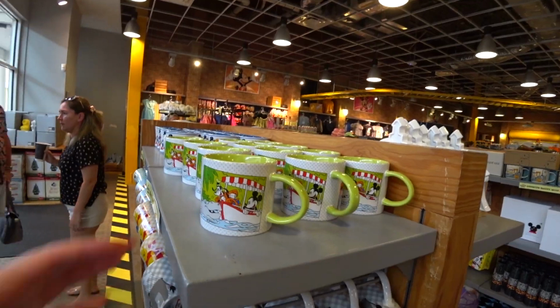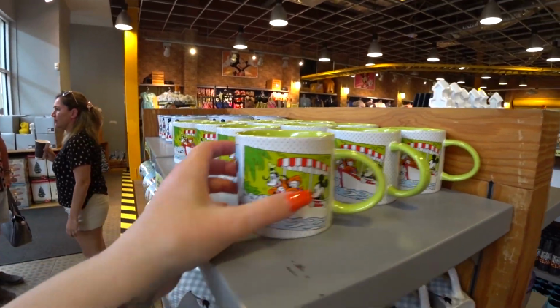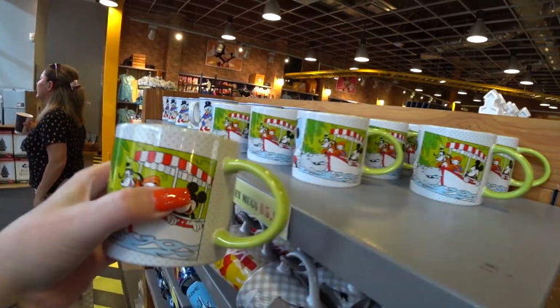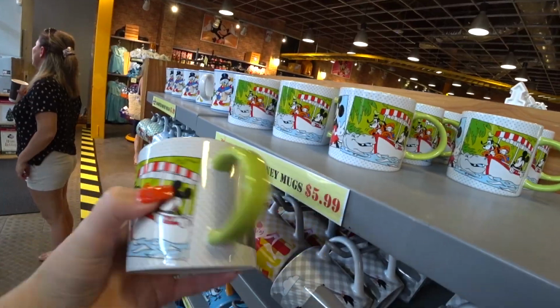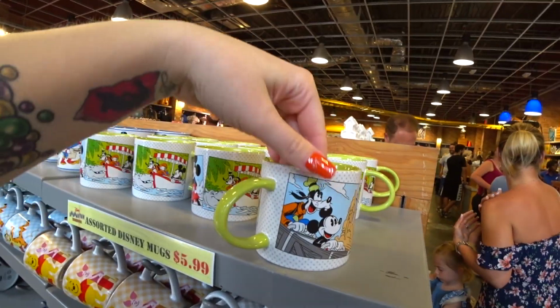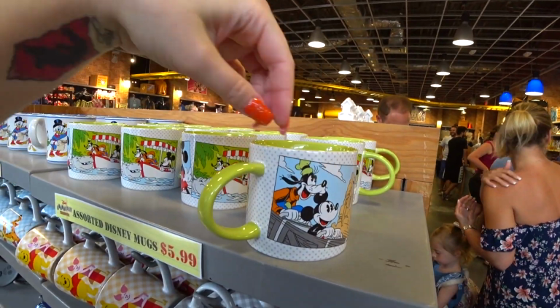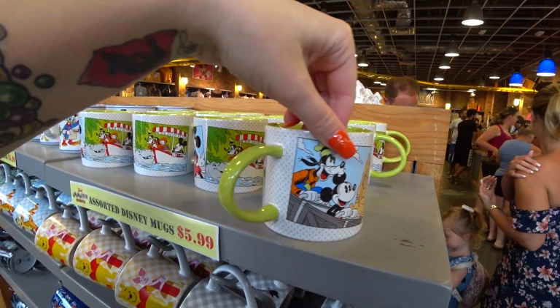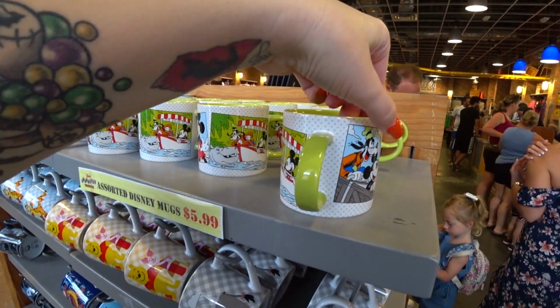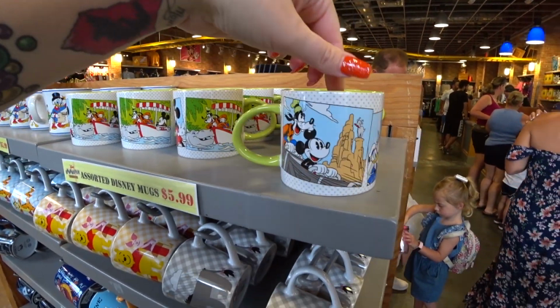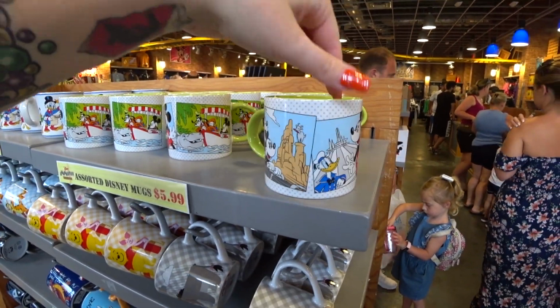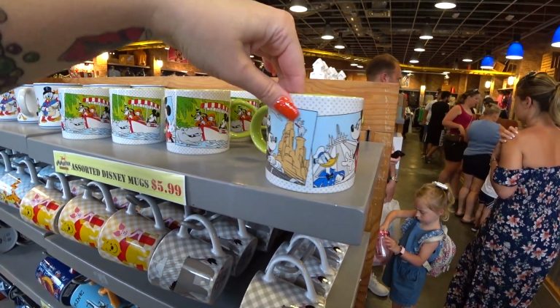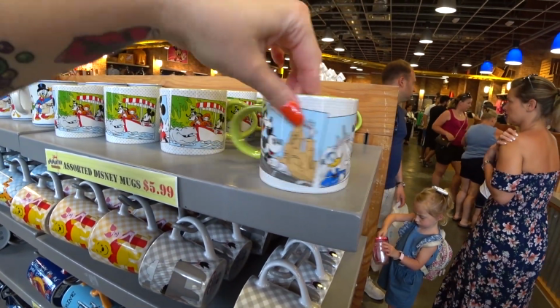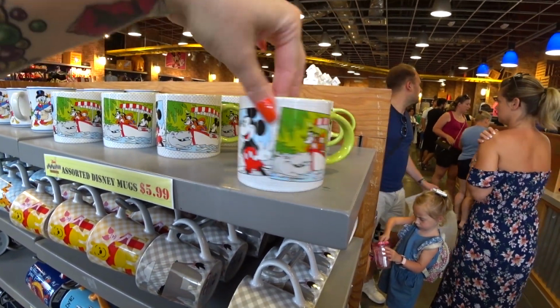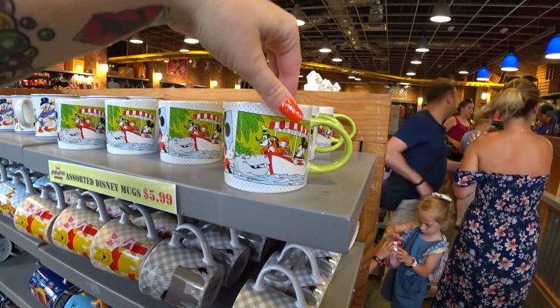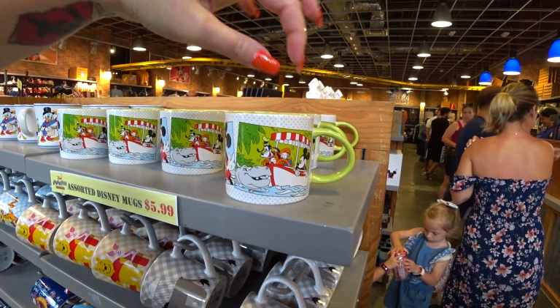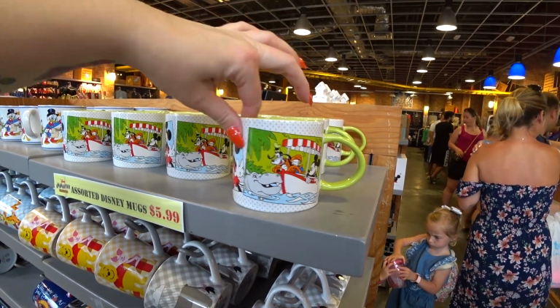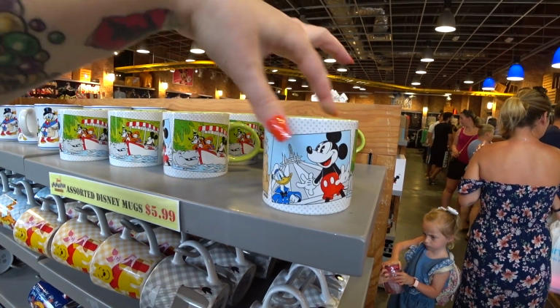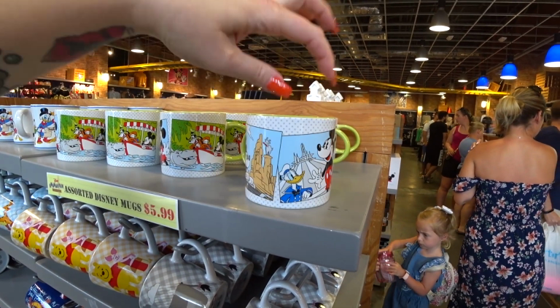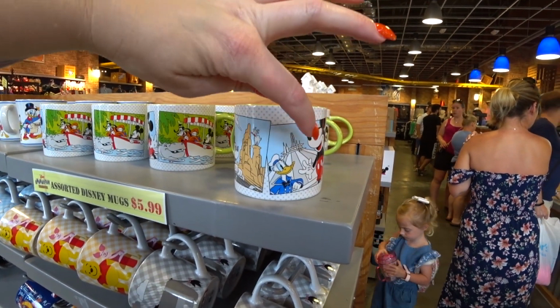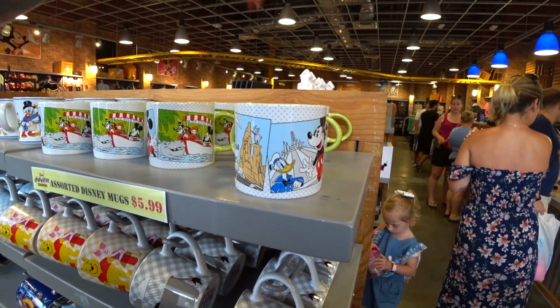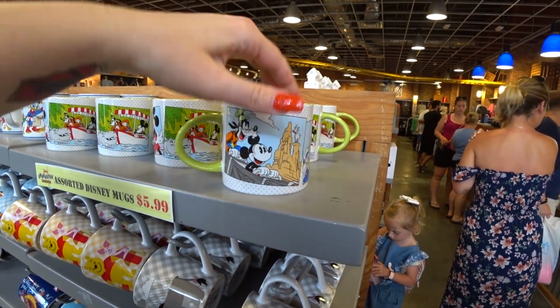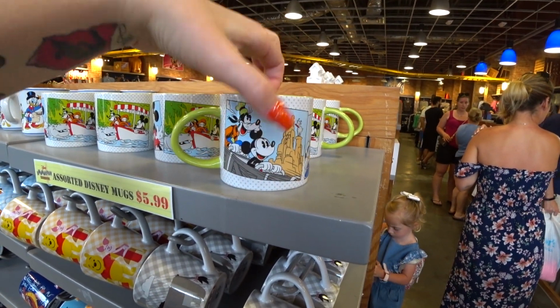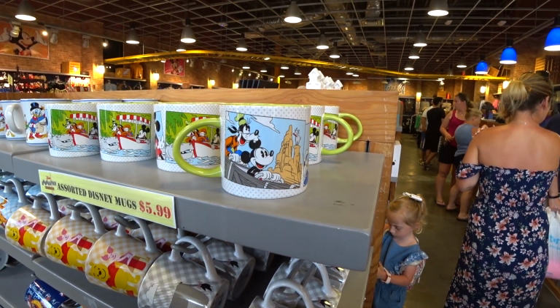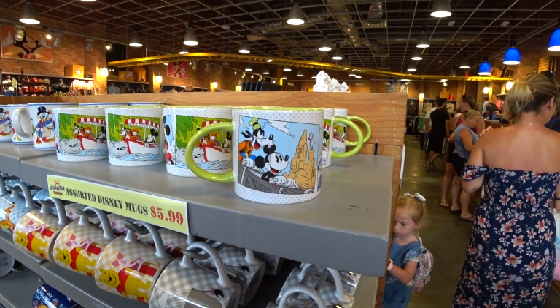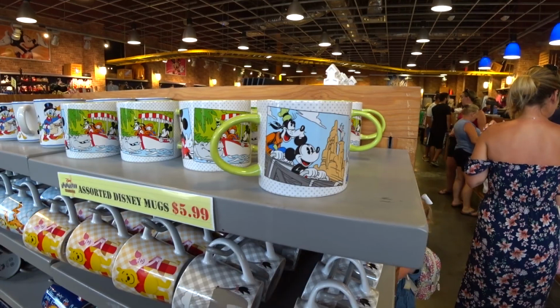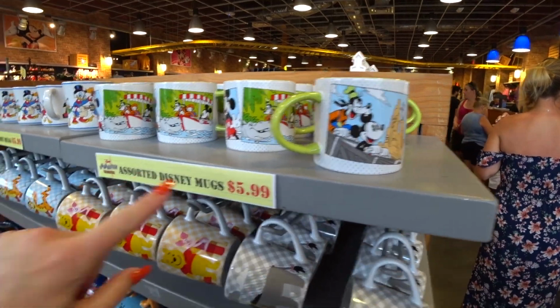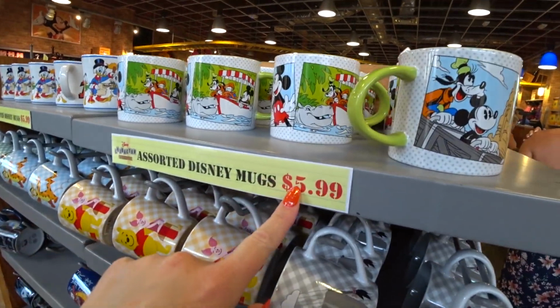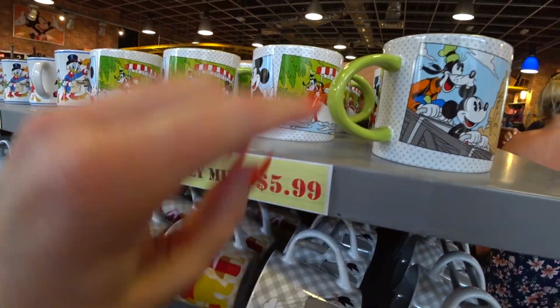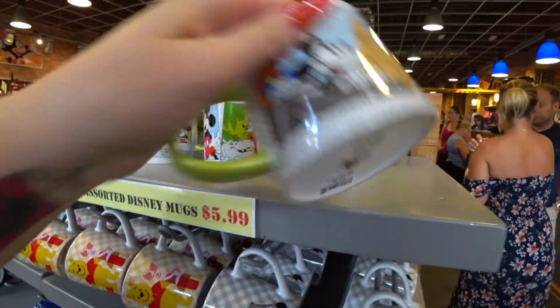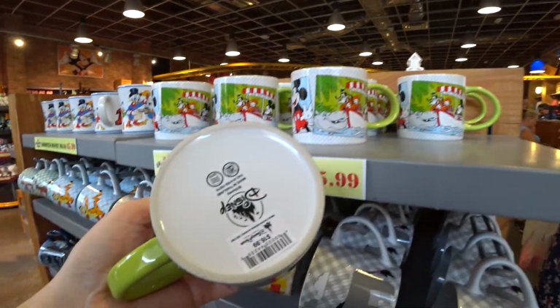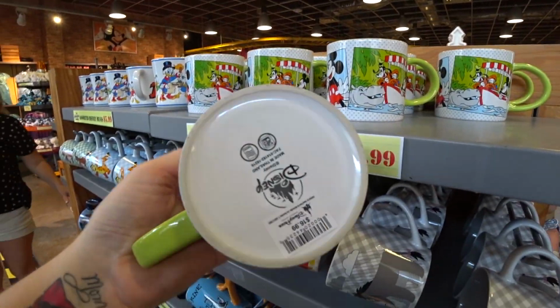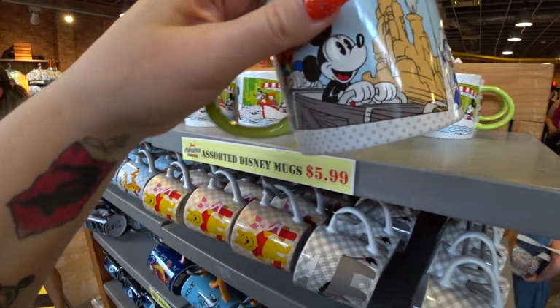New Muggler! This is a Magic Kingdom comic mug. There's Jungle Cruise, Space Mountain, and Big Thunder Mountain Railroad. $5.99 — it was $17. And there are some Dooneys here we're going to go look at.